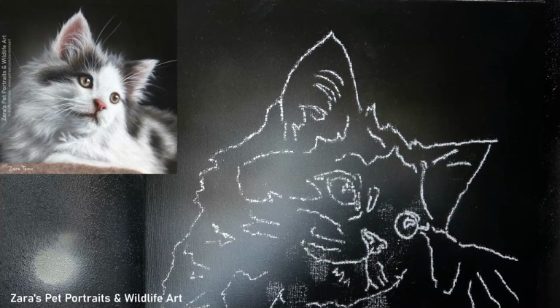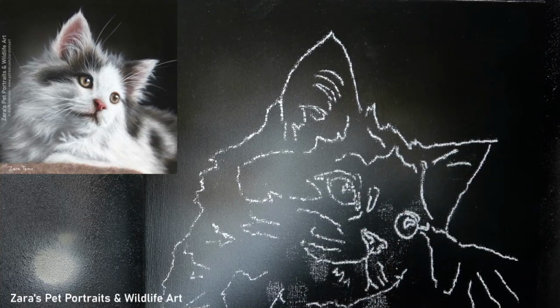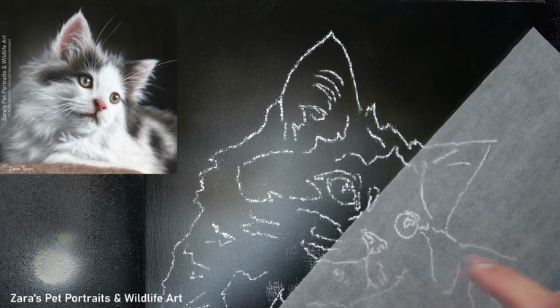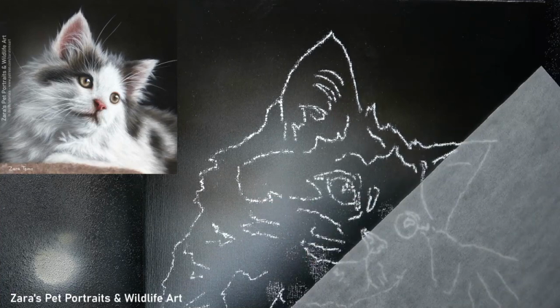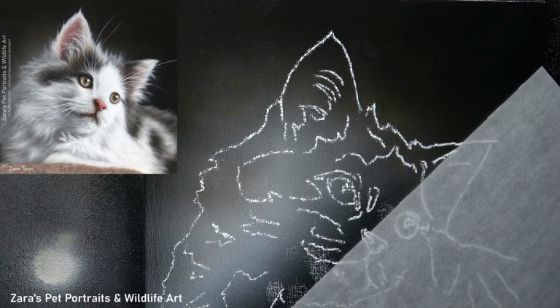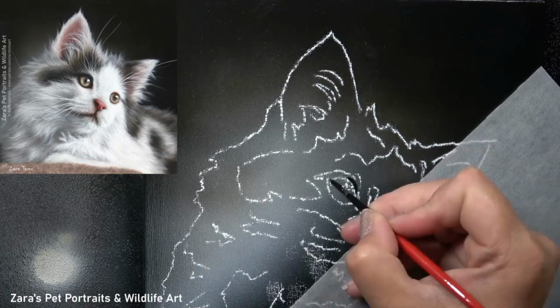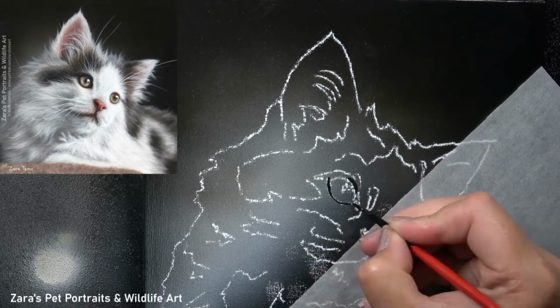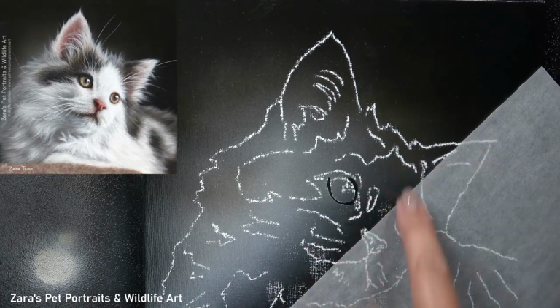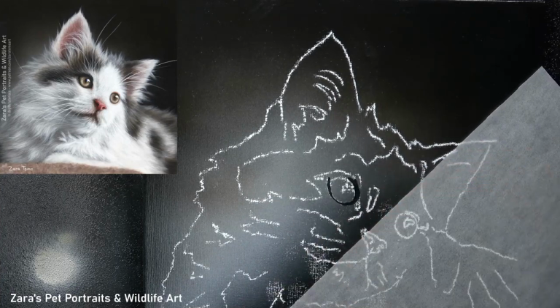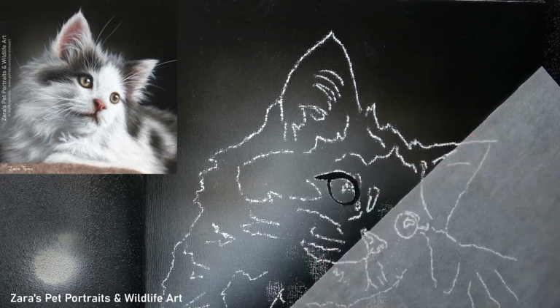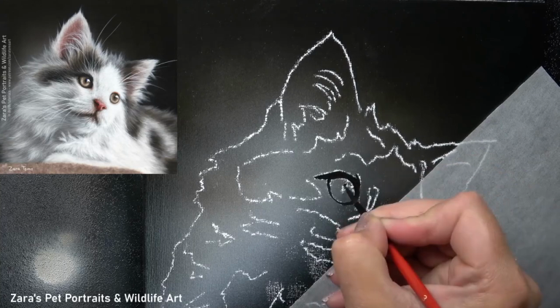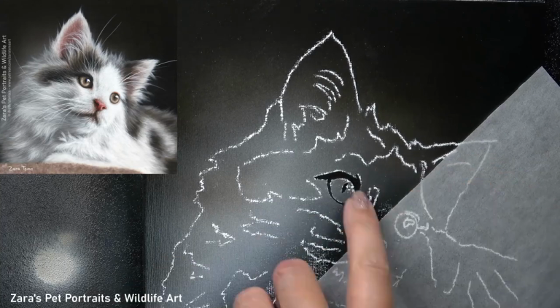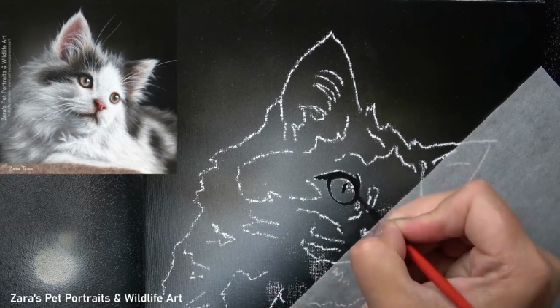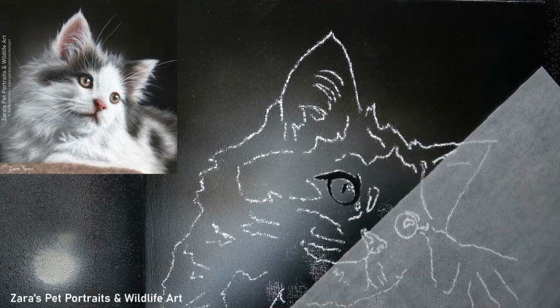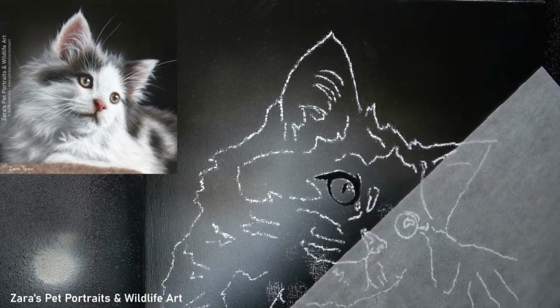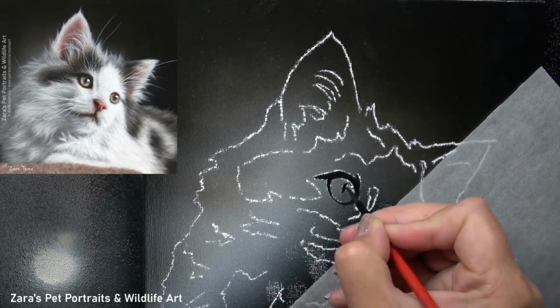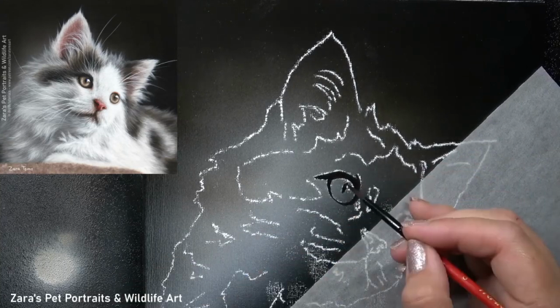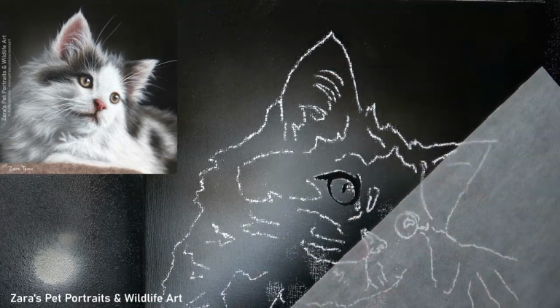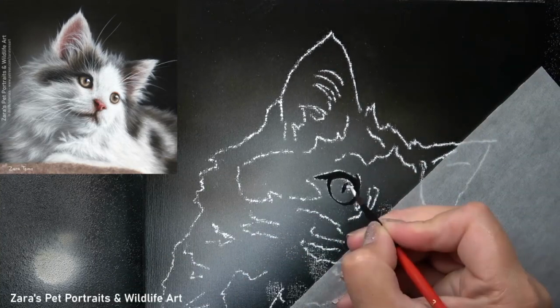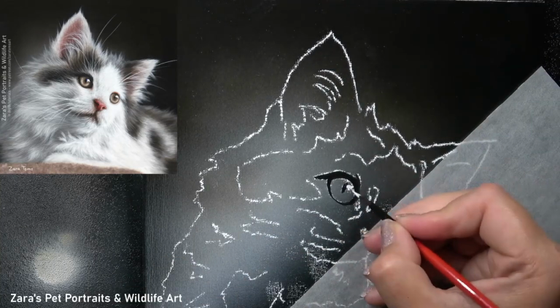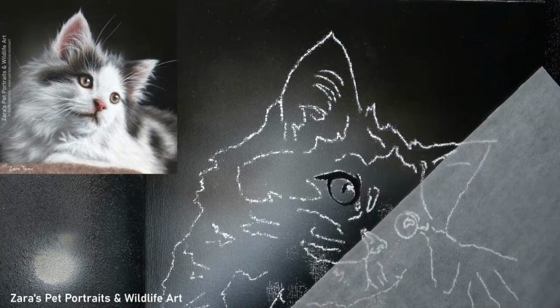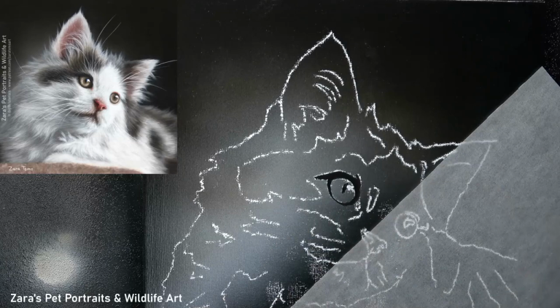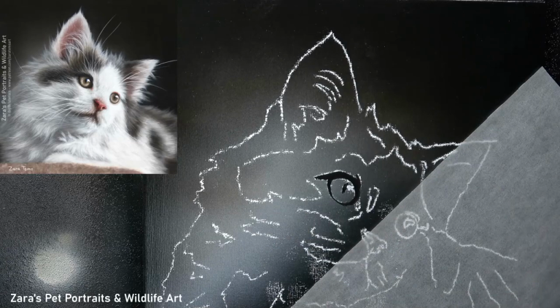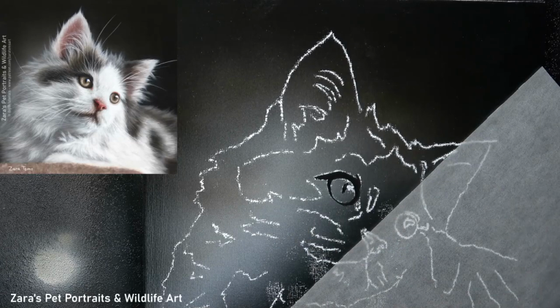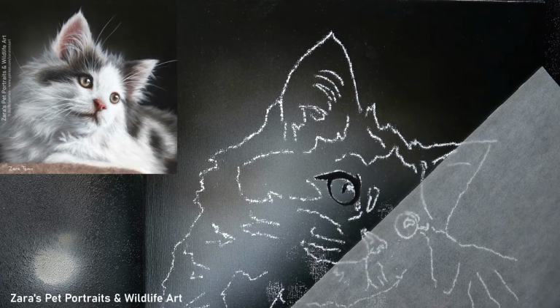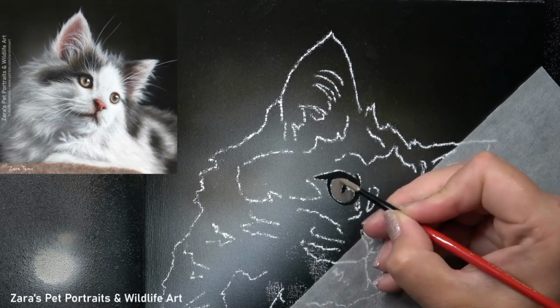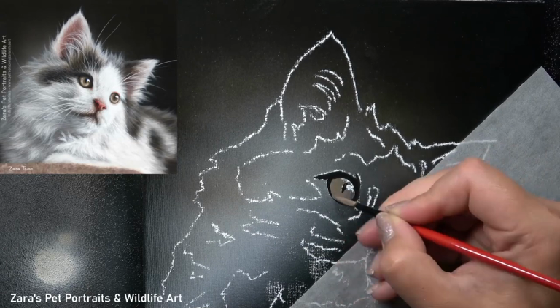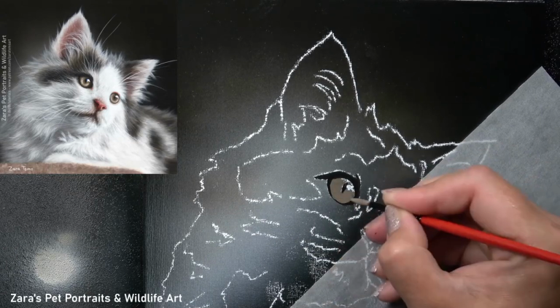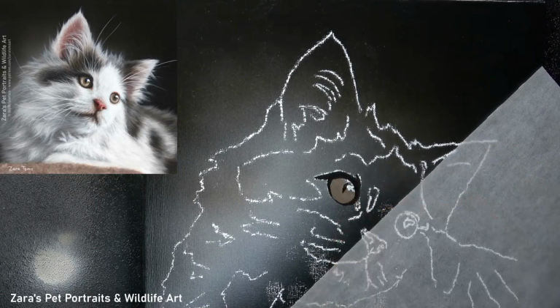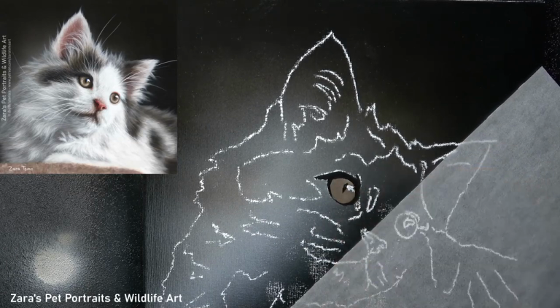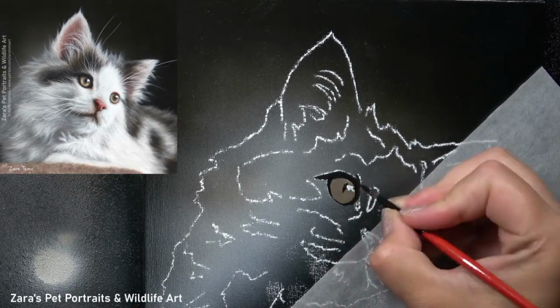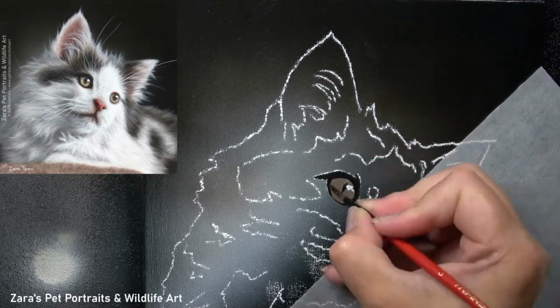Hi everyone, in this tutorial I'm going to show you how I painted this kitten in acrylics. The first thing is, with all acrylic paintings, I like to get the background done. For this you can see I just went with quite a dark vignette effect with a very subtle light glow around the kitten.